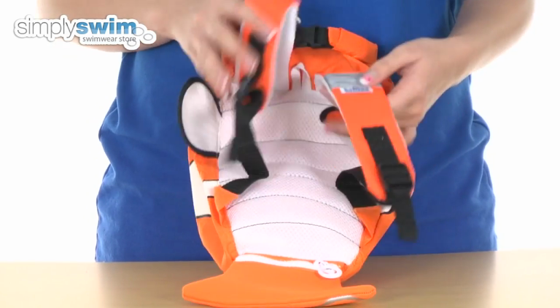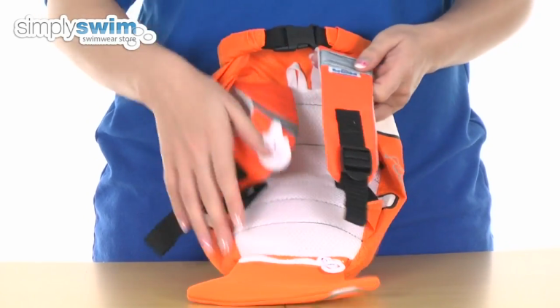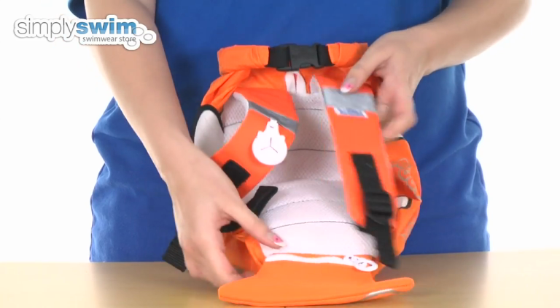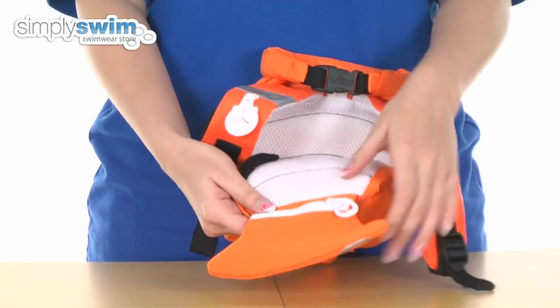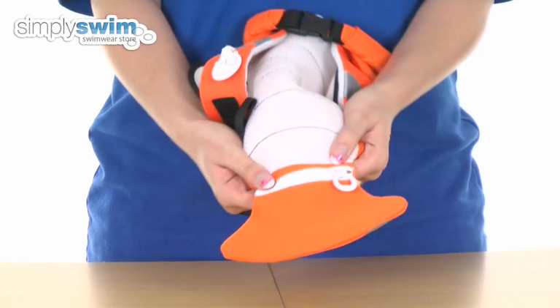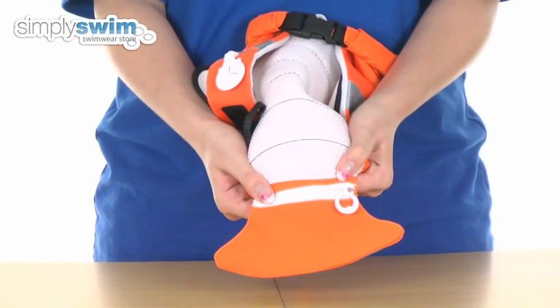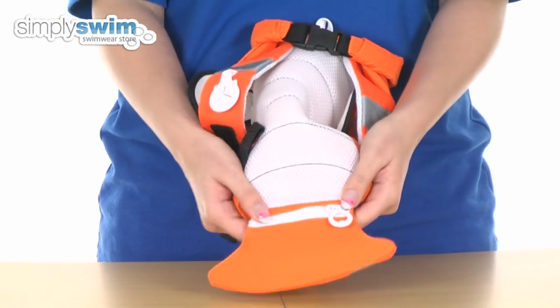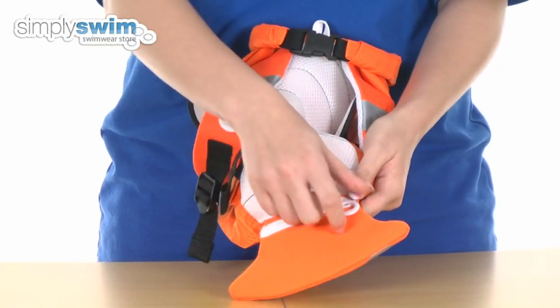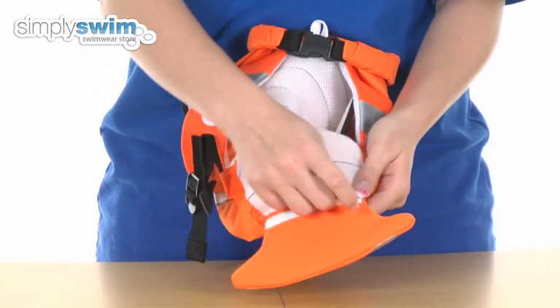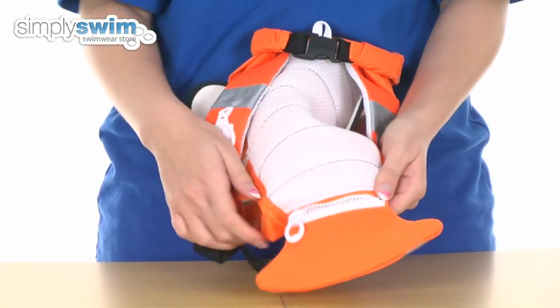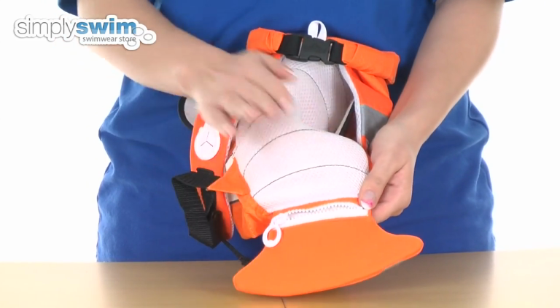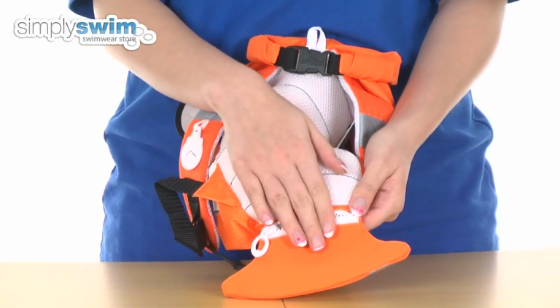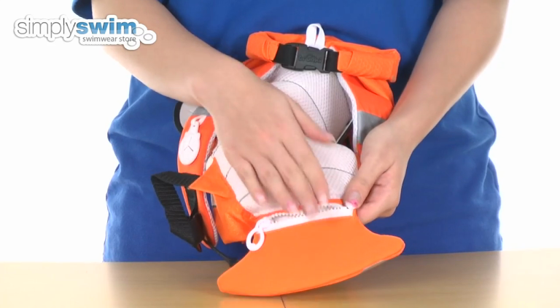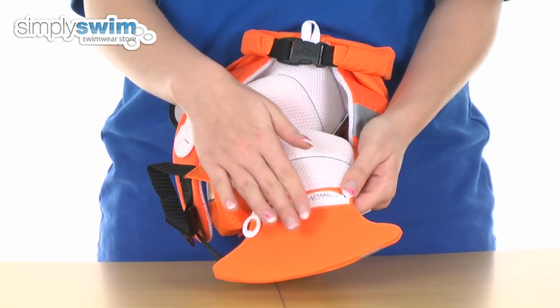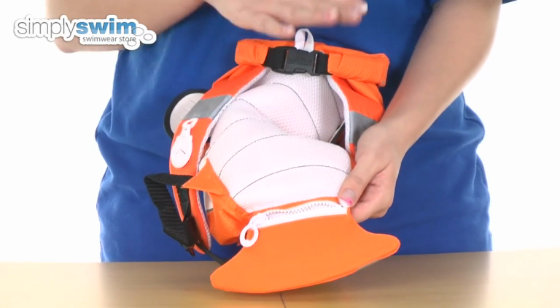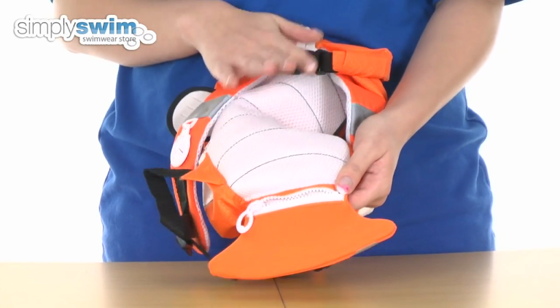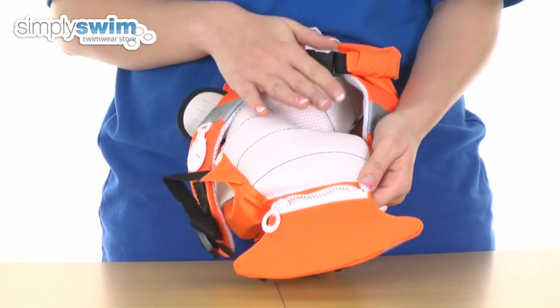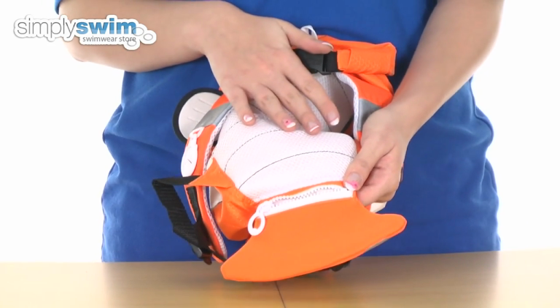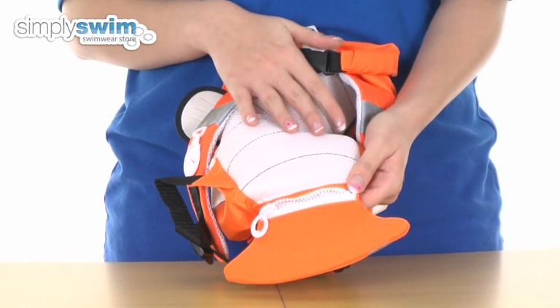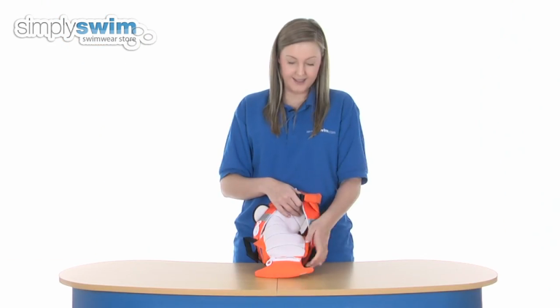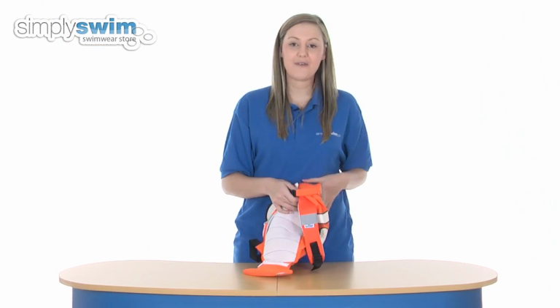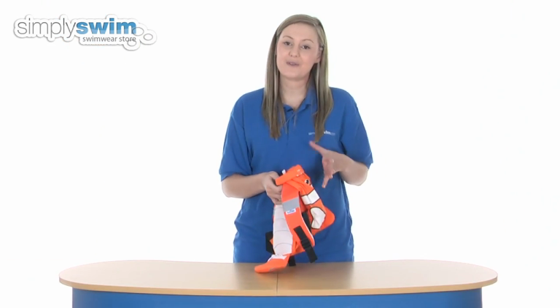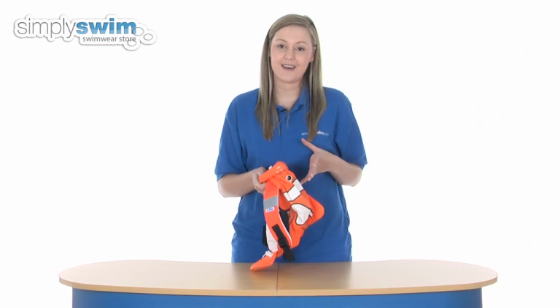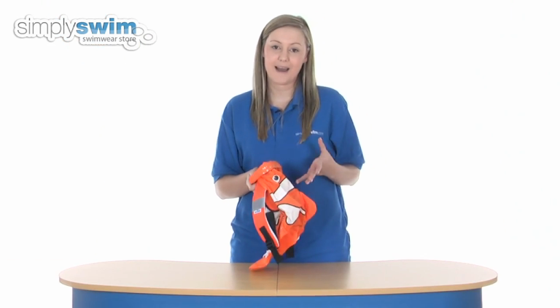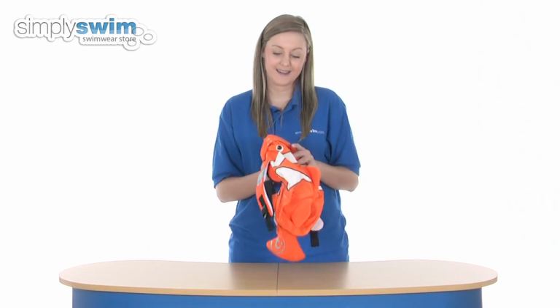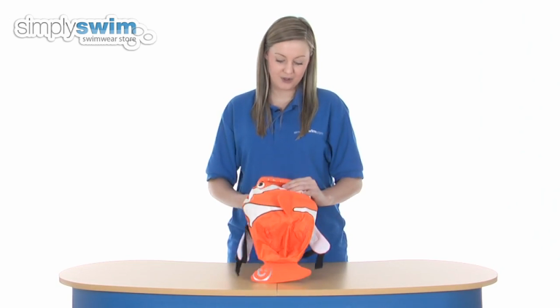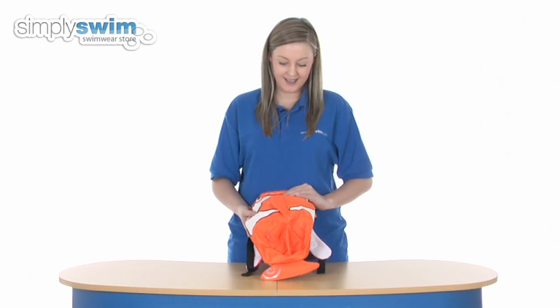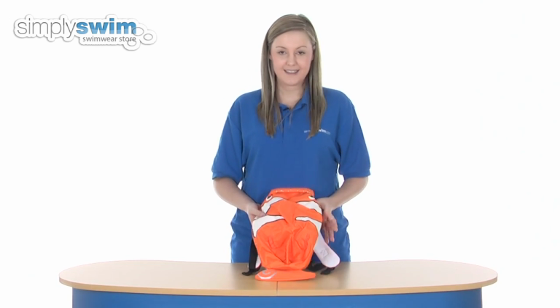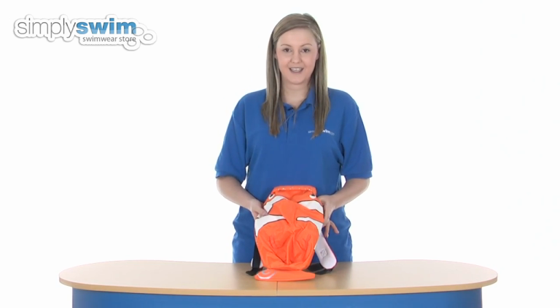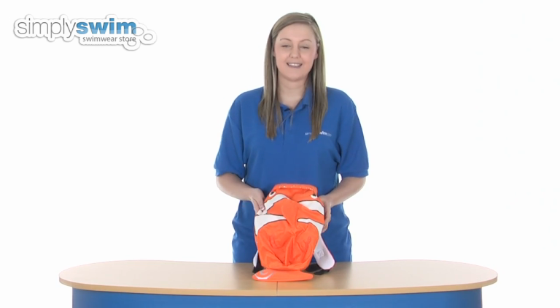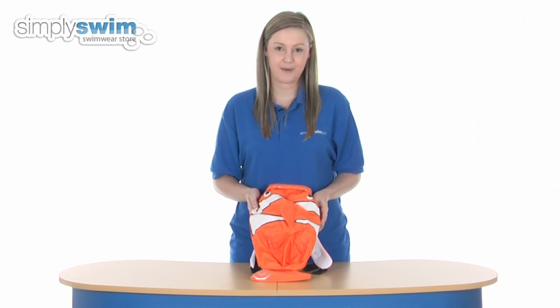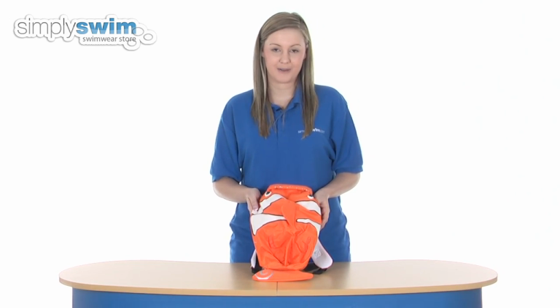Finally, we do have a separate little compartment at the bottom there with a little zip. You can put your coins in or anything that you want to keep separate from the main compartment. So overall it's a really nice paddle pack there from Trunky. Please take a look at simplyswim.com.